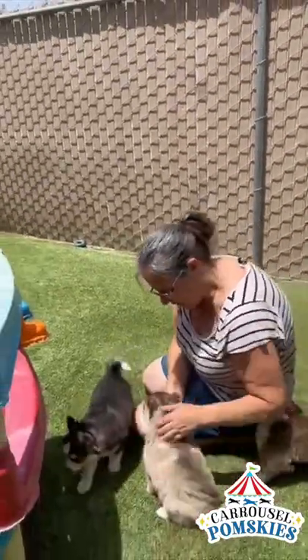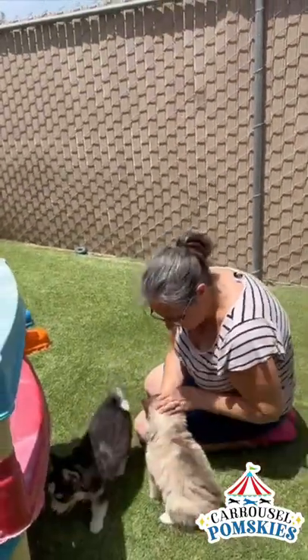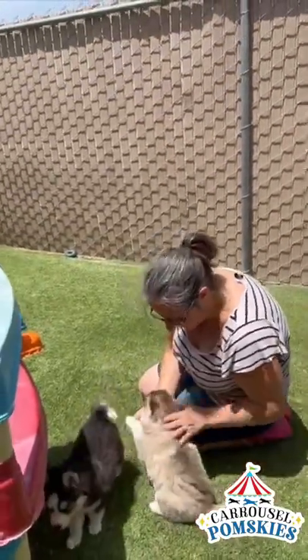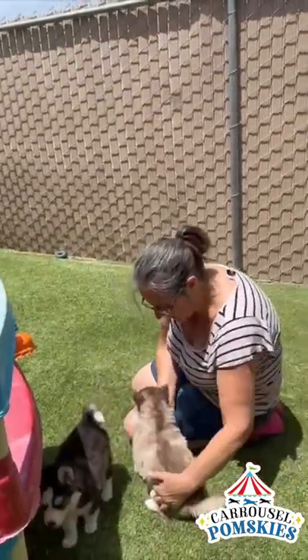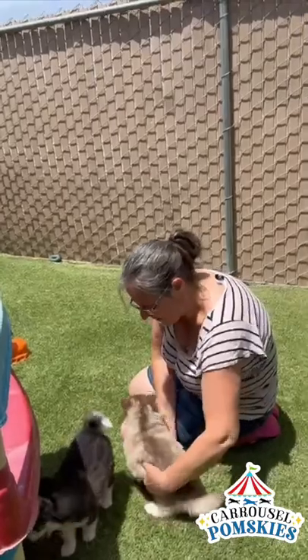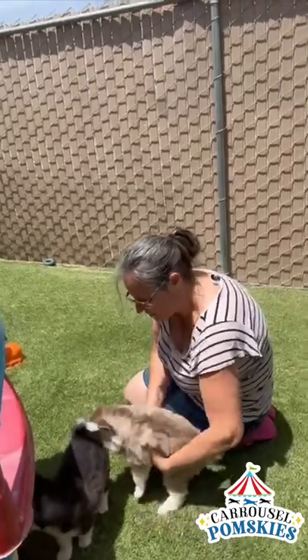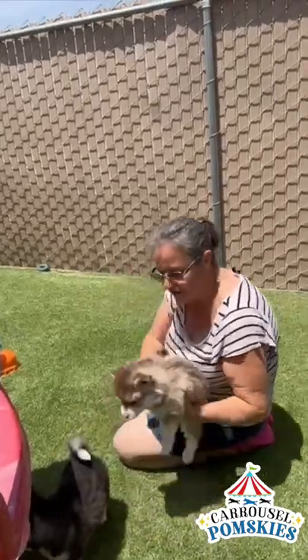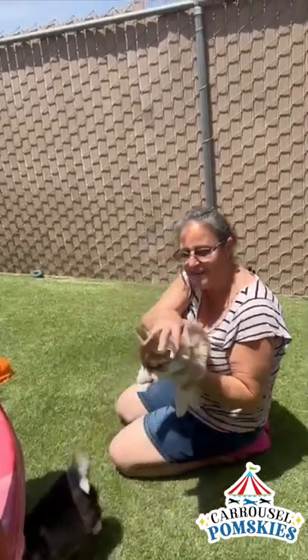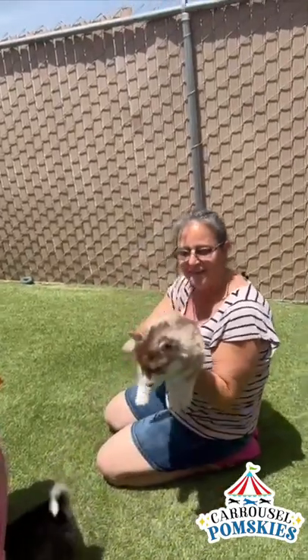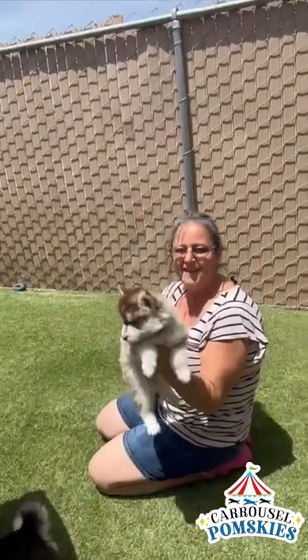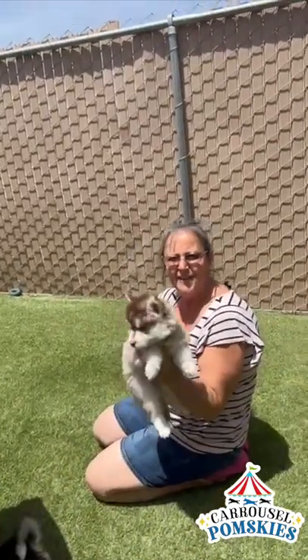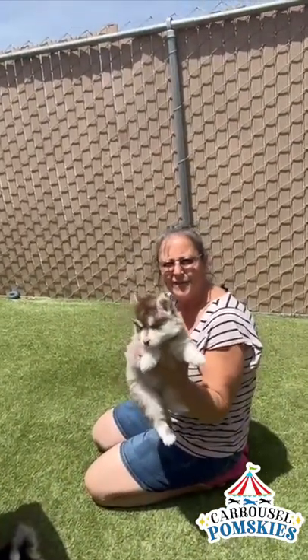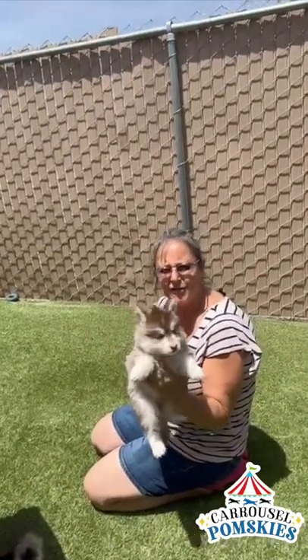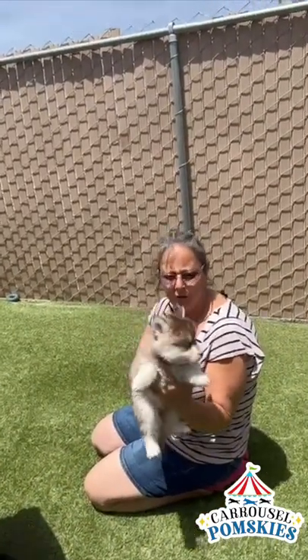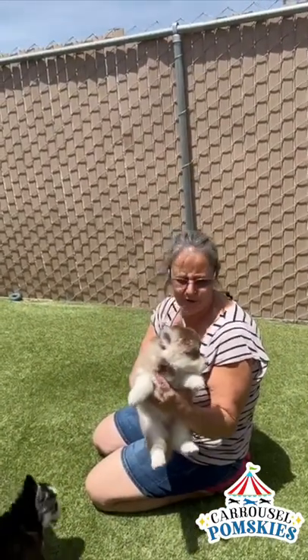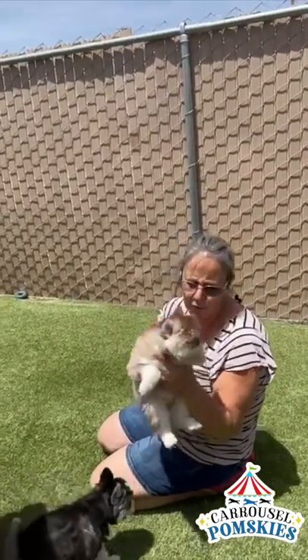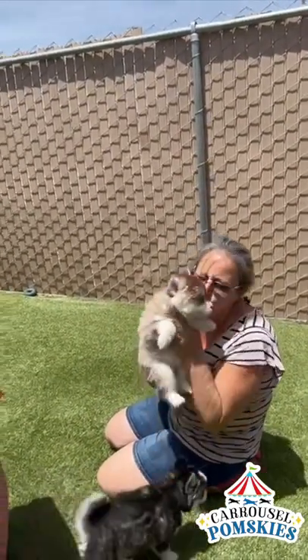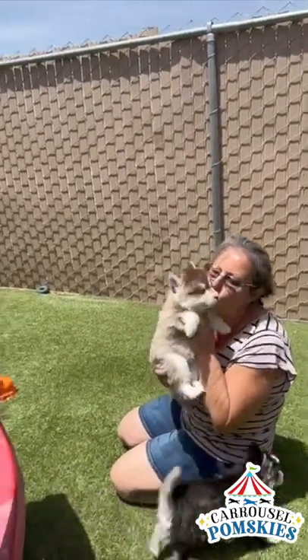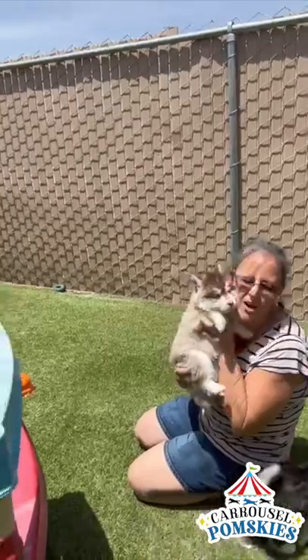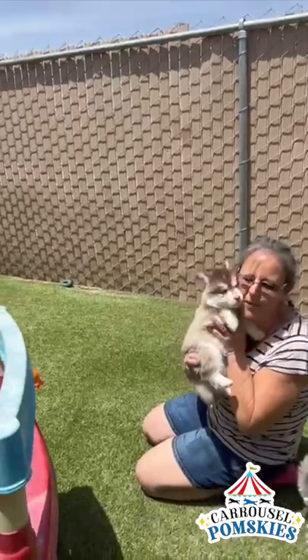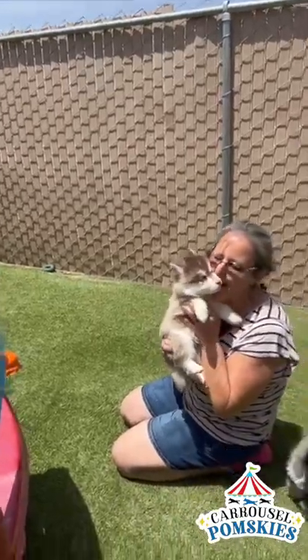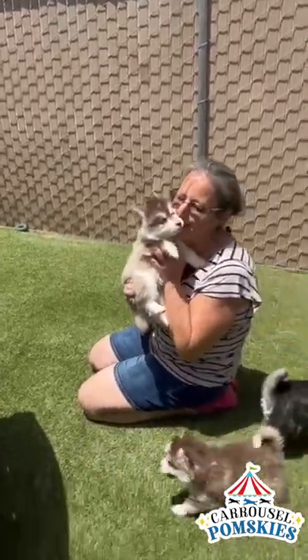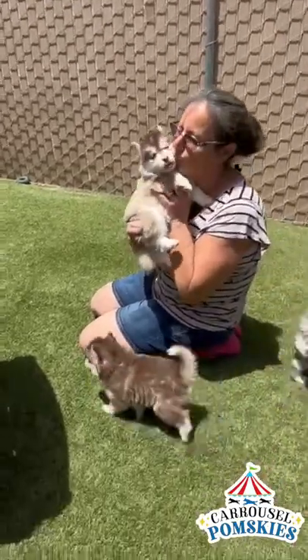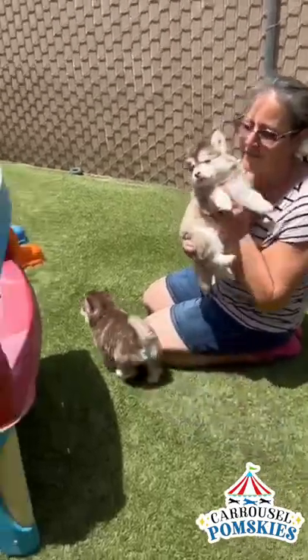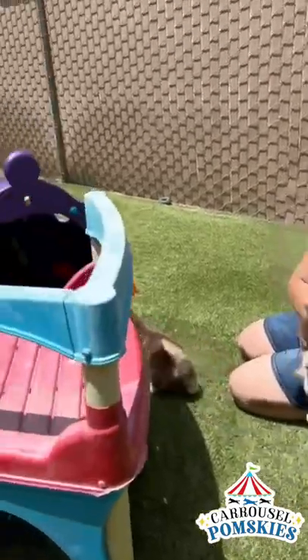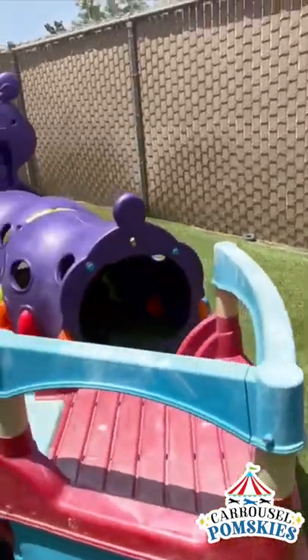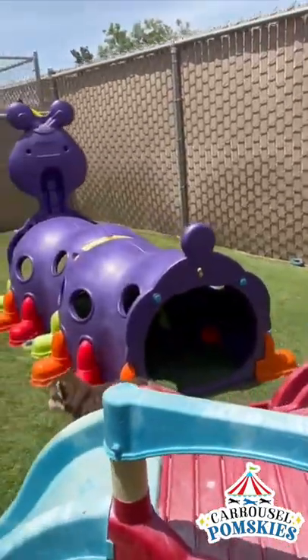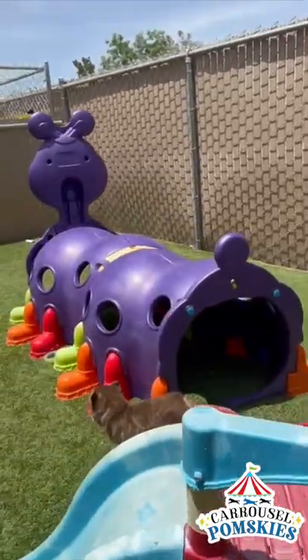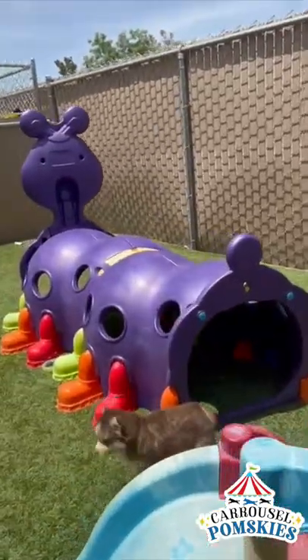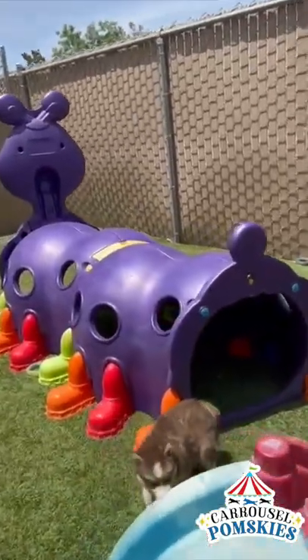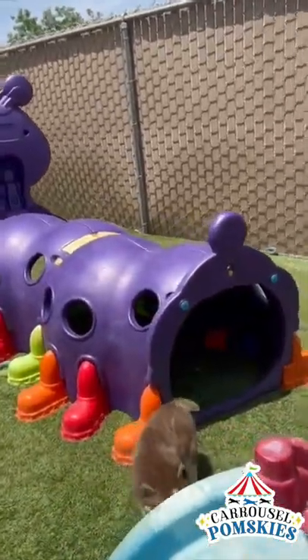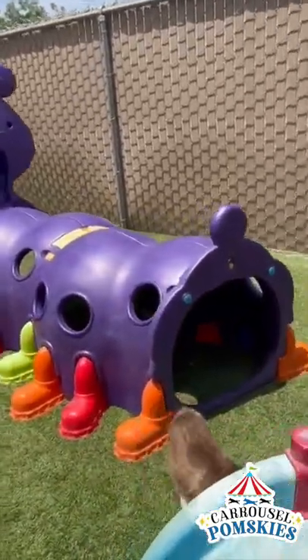So this one here is Versace. Versace is adorable too. They all have blue eyes, except one of the pieballs.